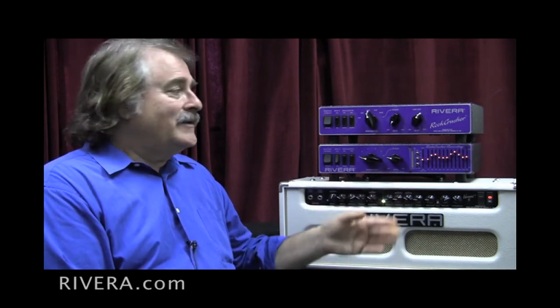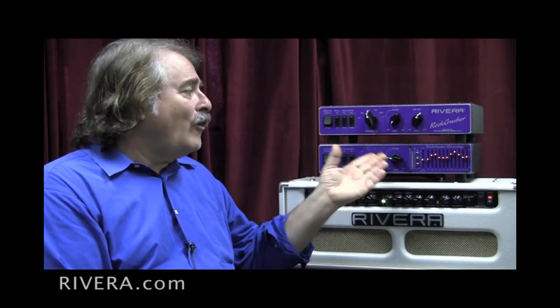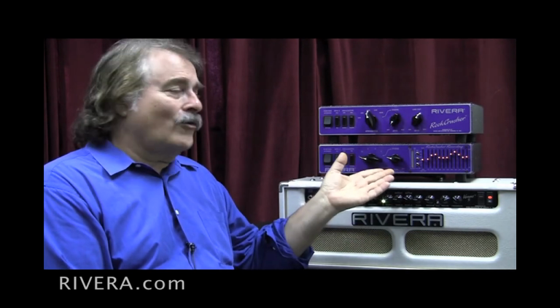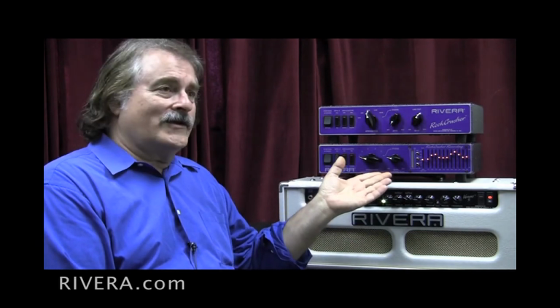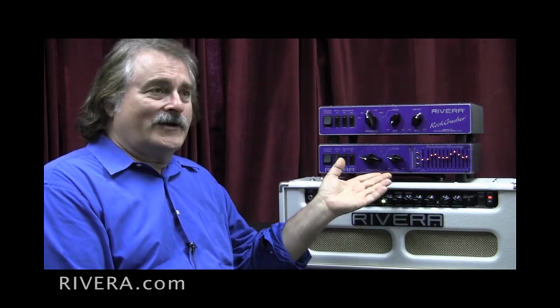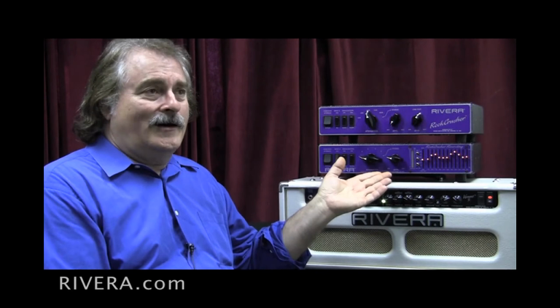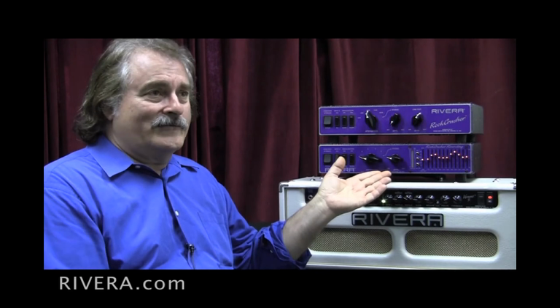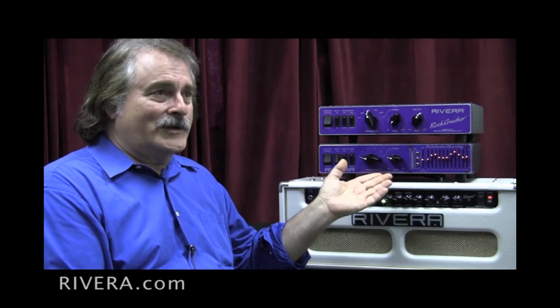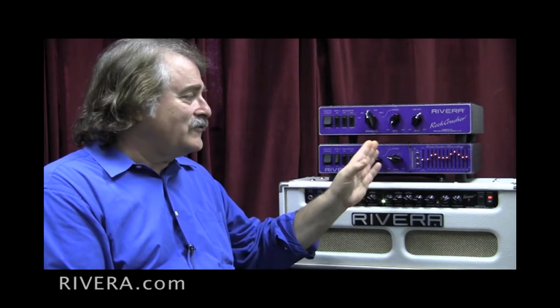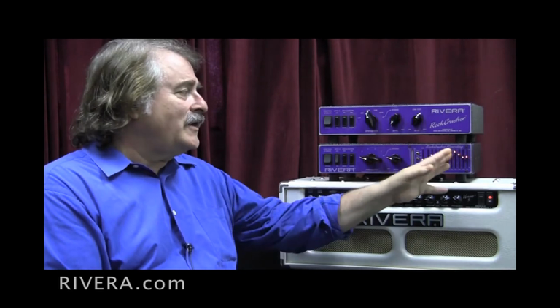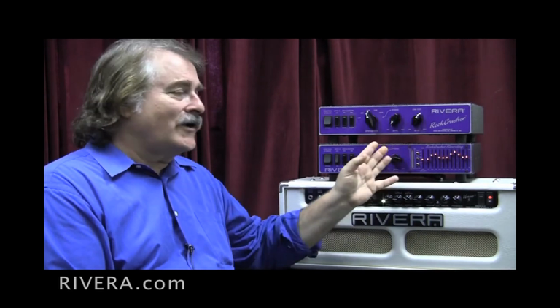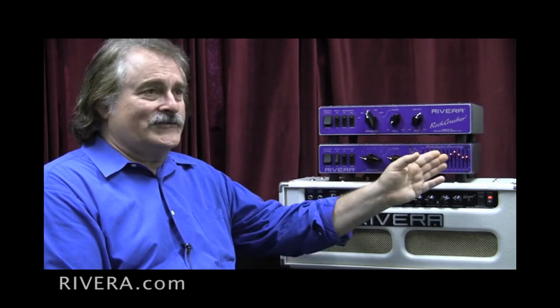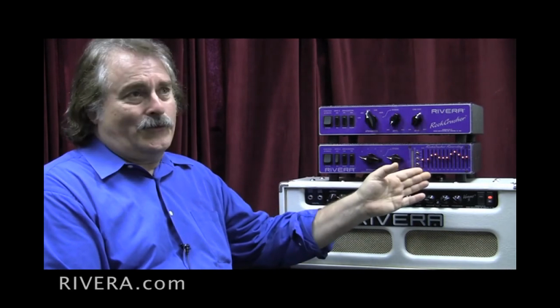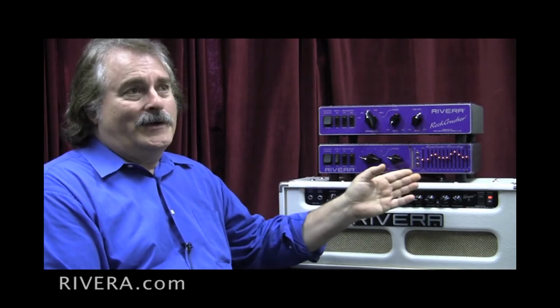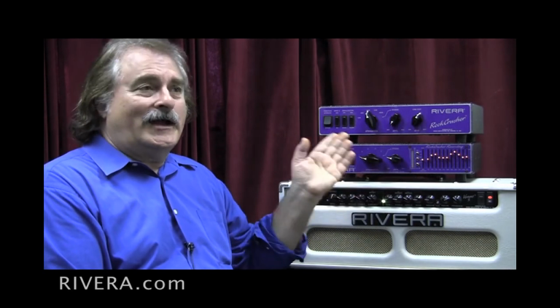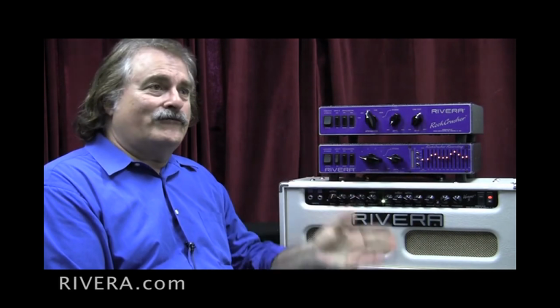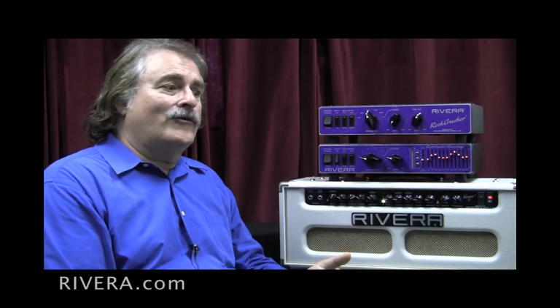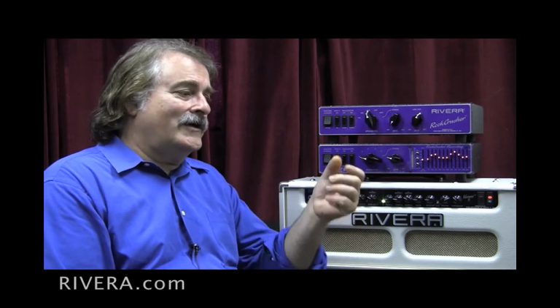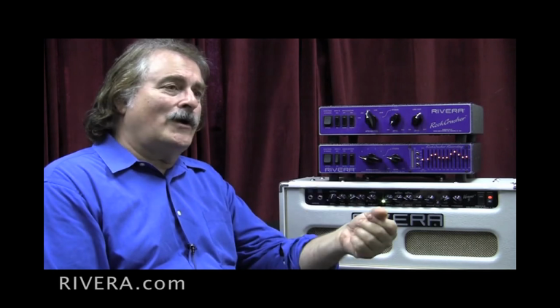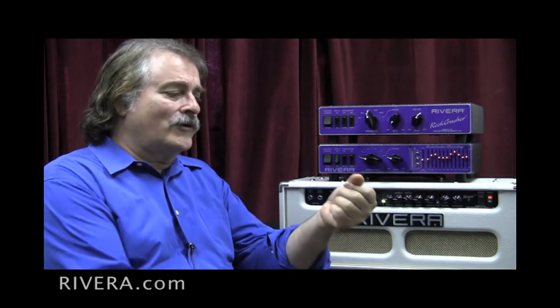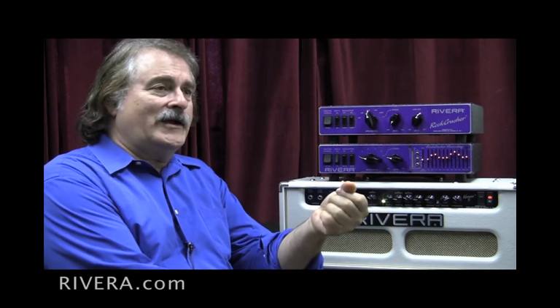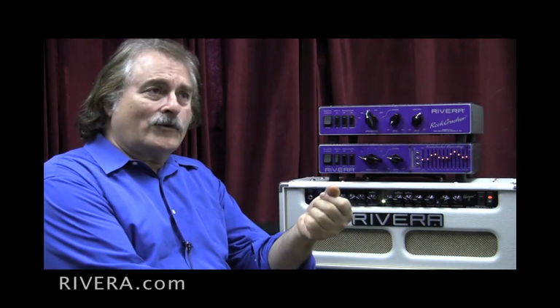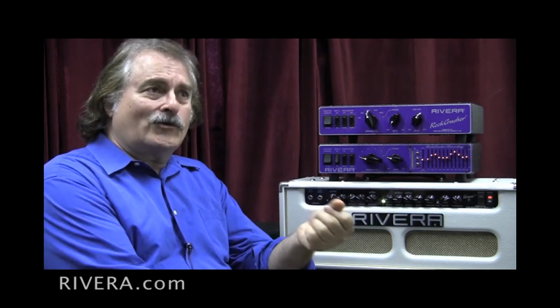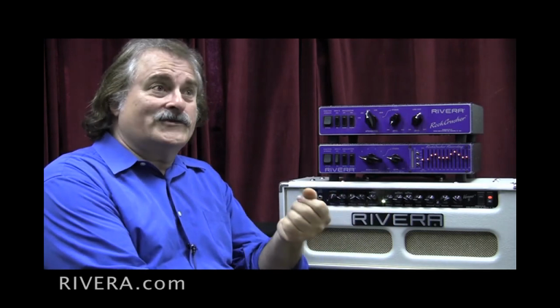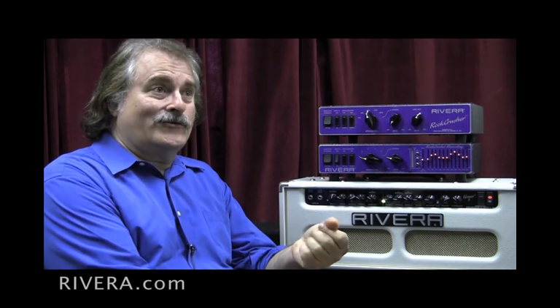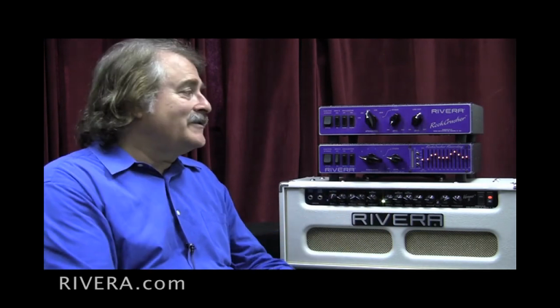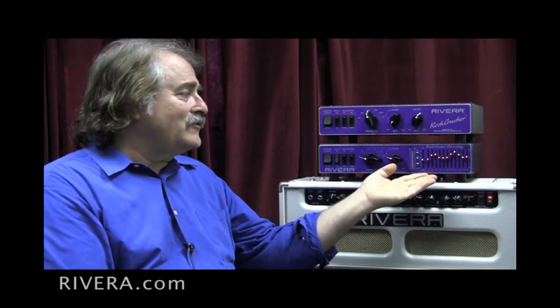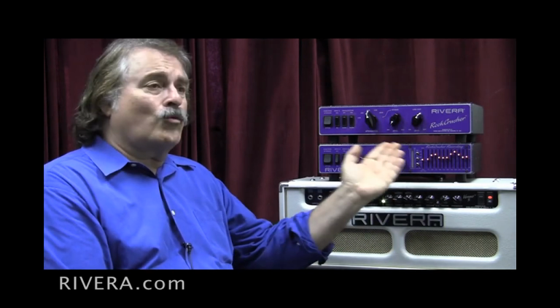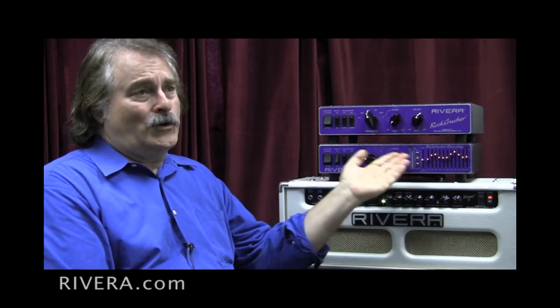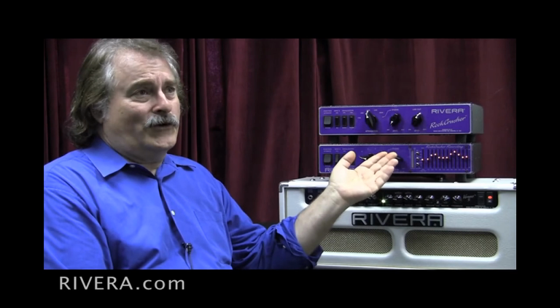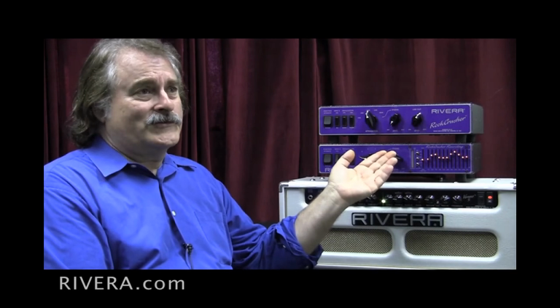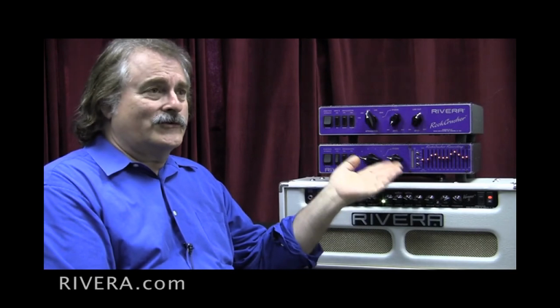For home recording, this thing is unbelievable because it gives you so many different options of tone. As we've found, a single microphone on a speaker really is only one sound. This gives you a whole rainbow of tones.